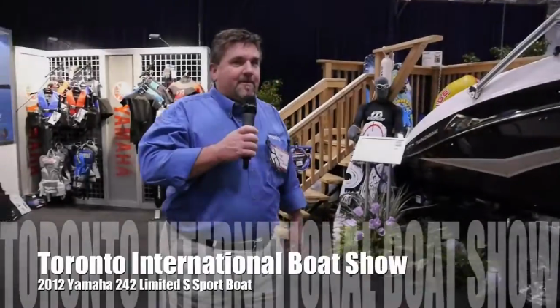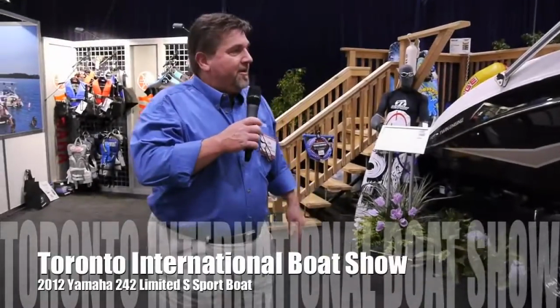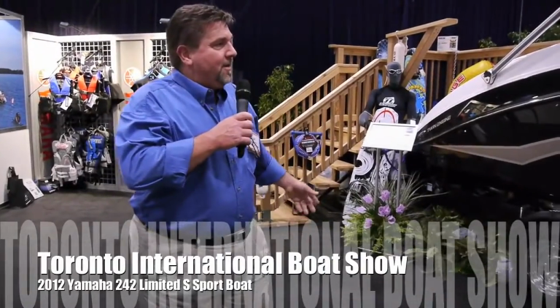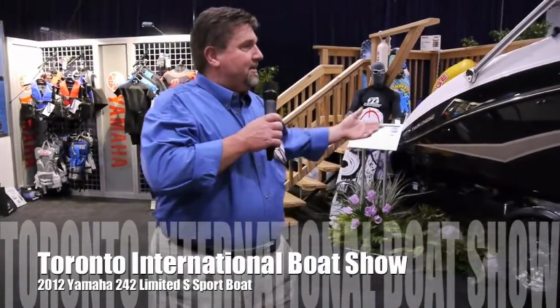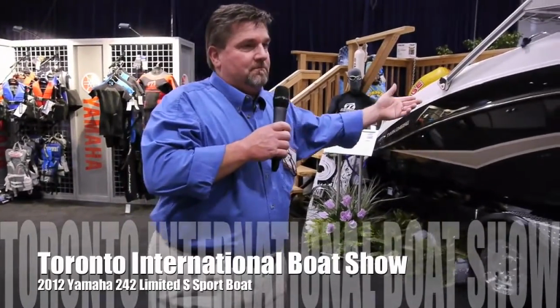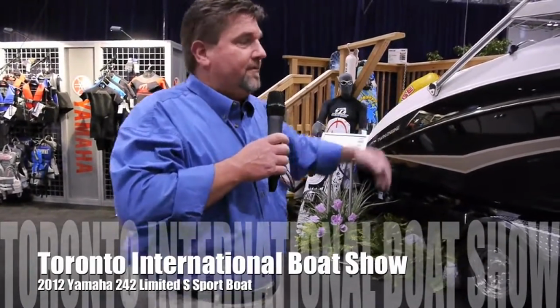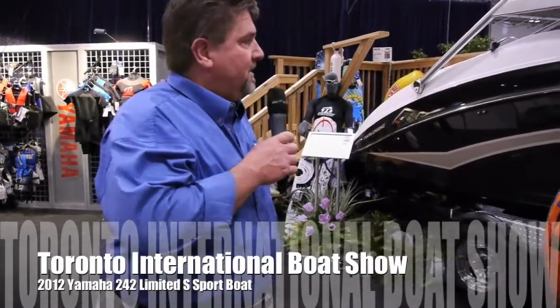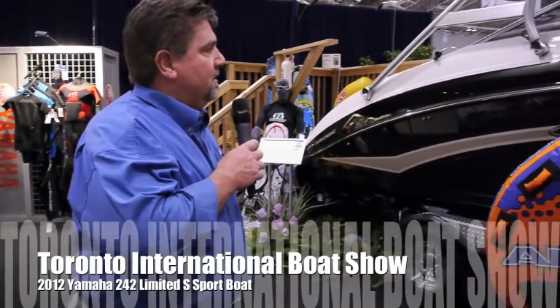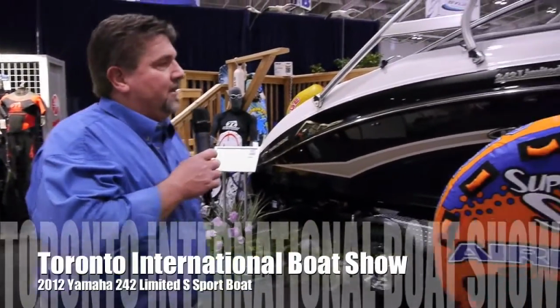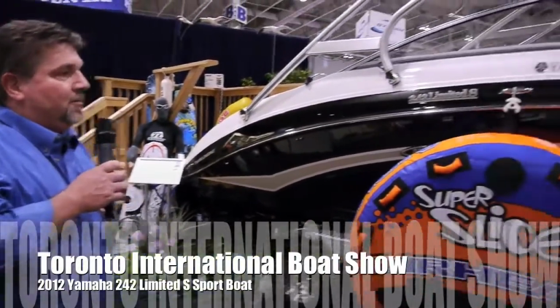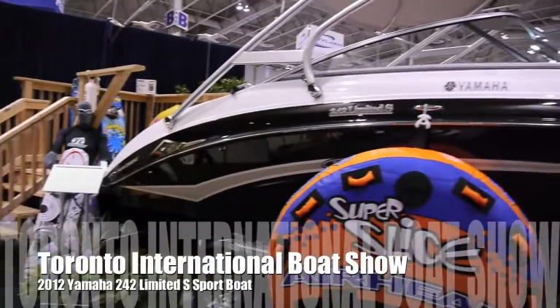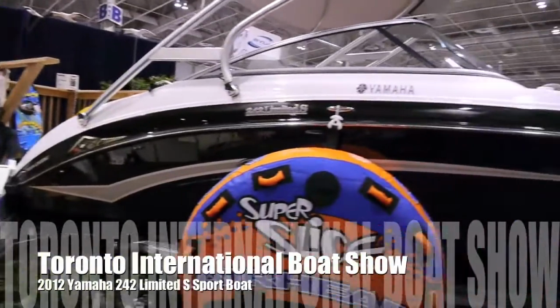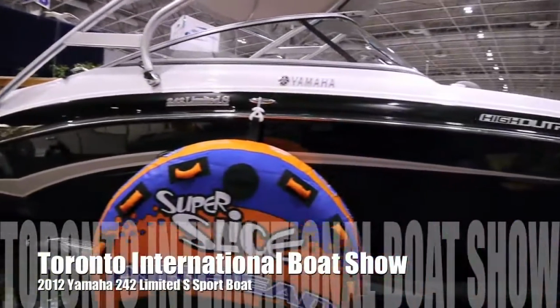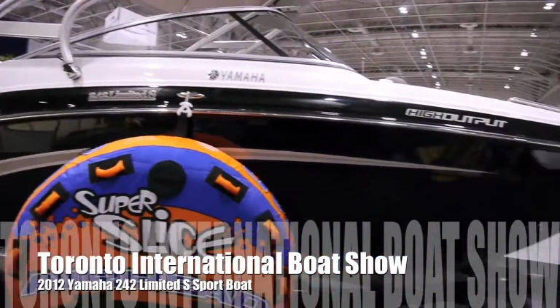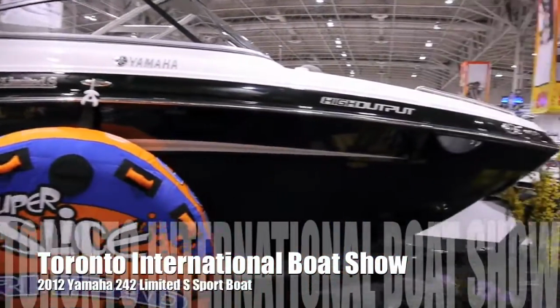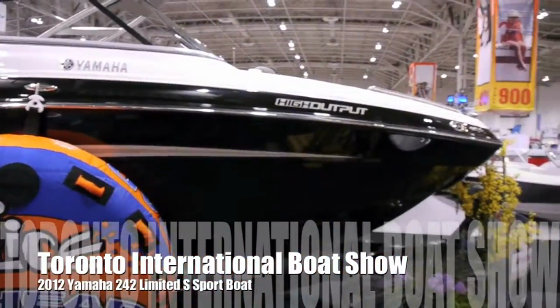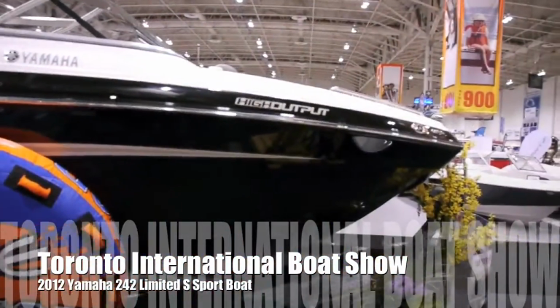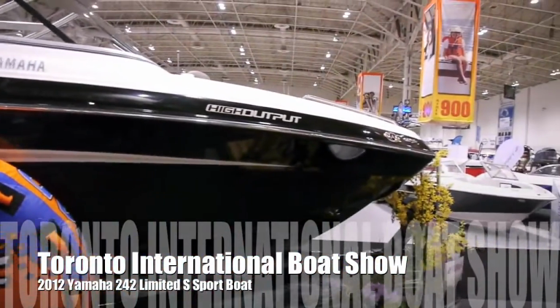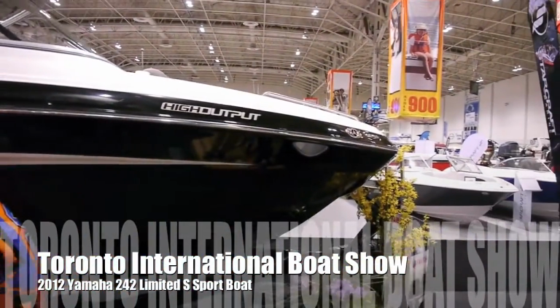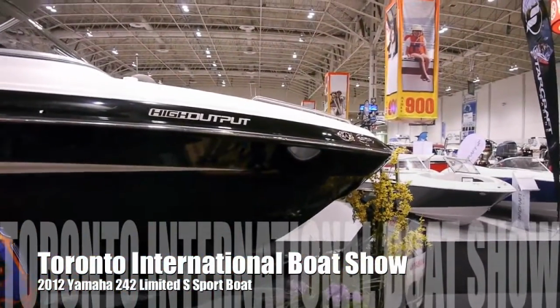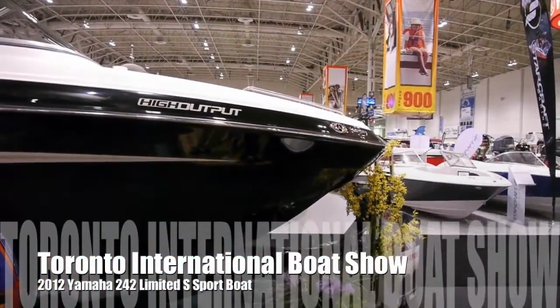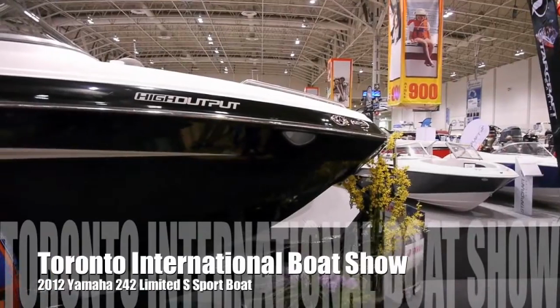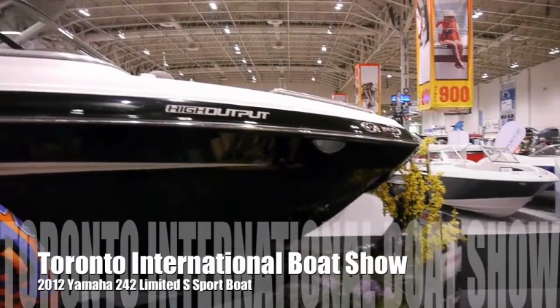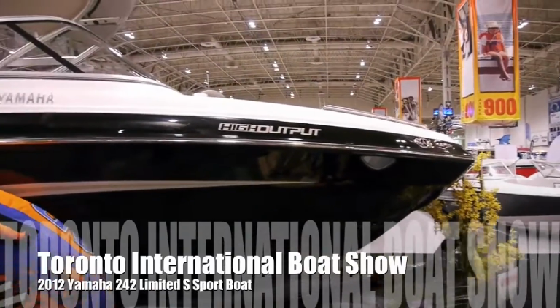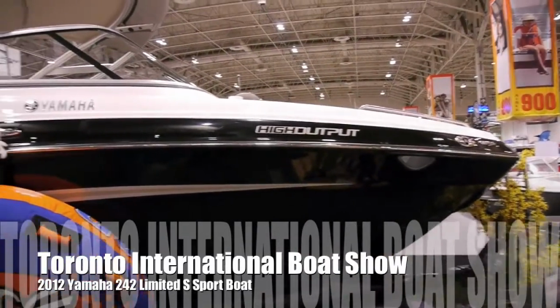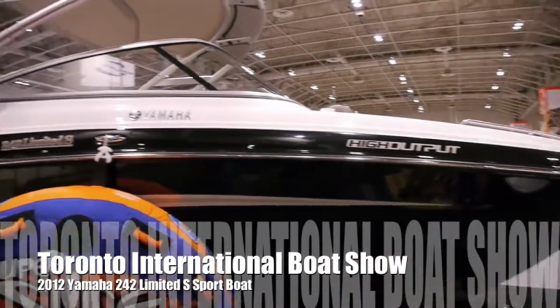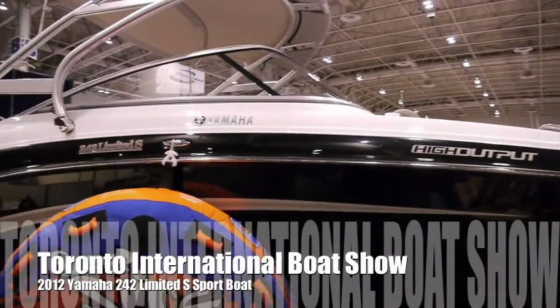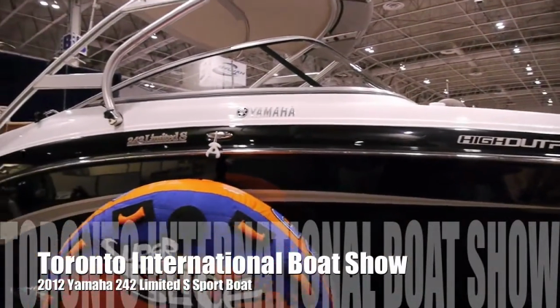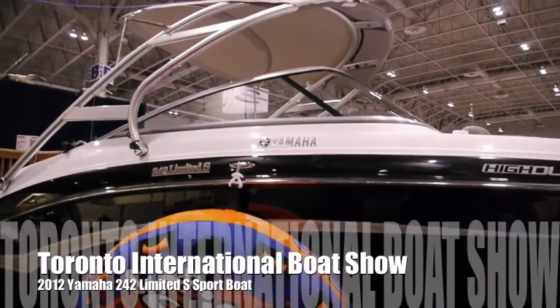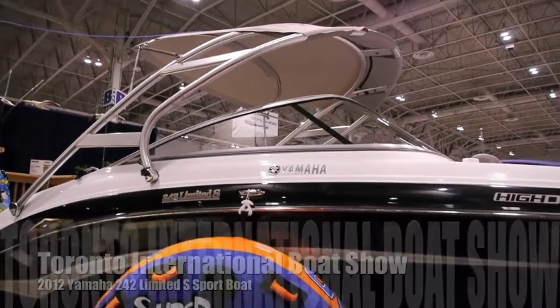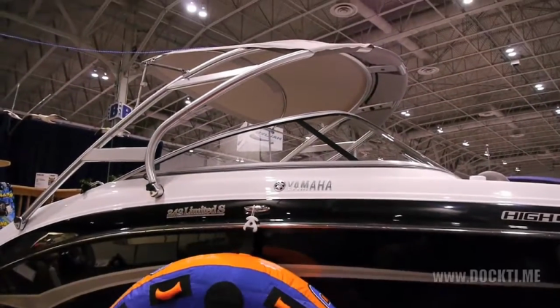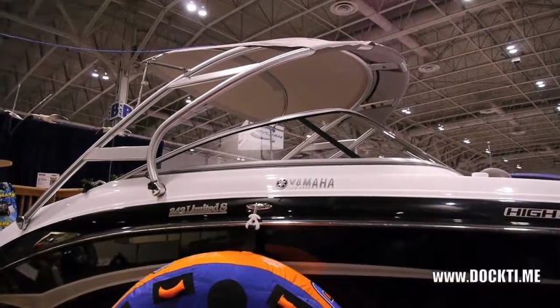Hi there. Now I'd like to have you take a peek at our top of the line, the Rolls-Royce of the fleet. It's a 242 Limited S Yamaha with a high output engine. You're putting out about 400 horsepower and you're looking at about a 60 mile an hour boat.